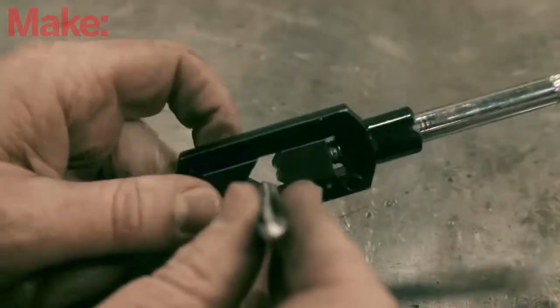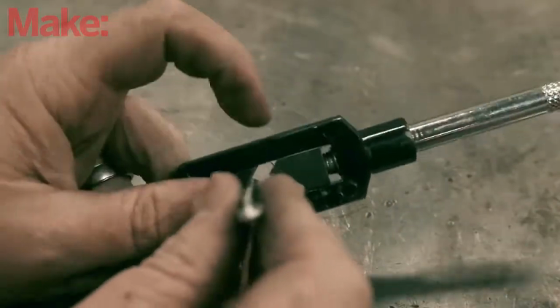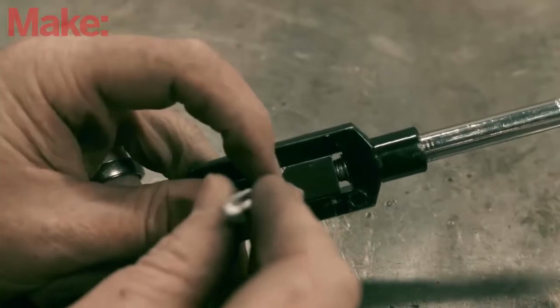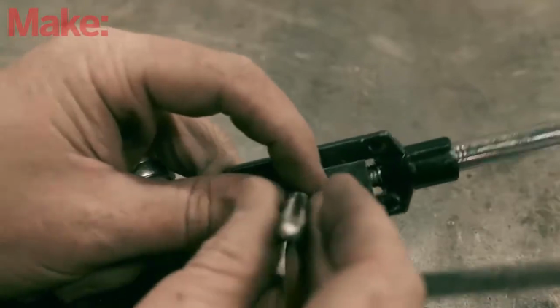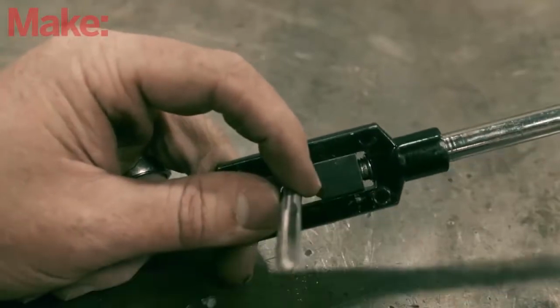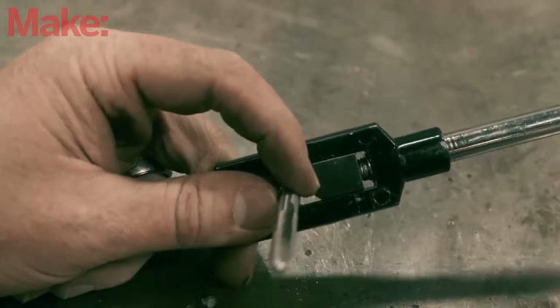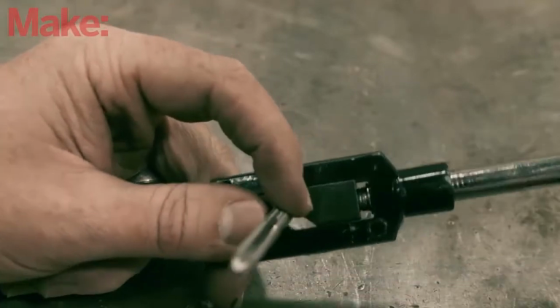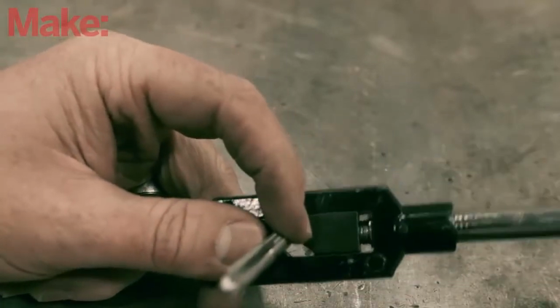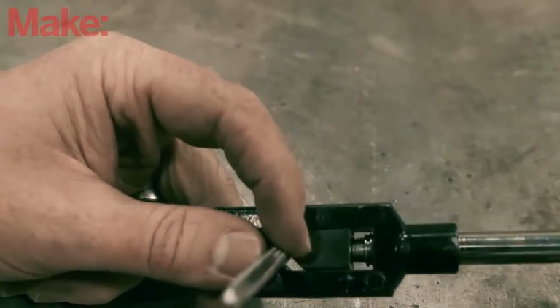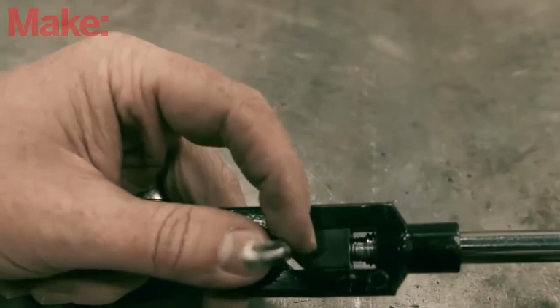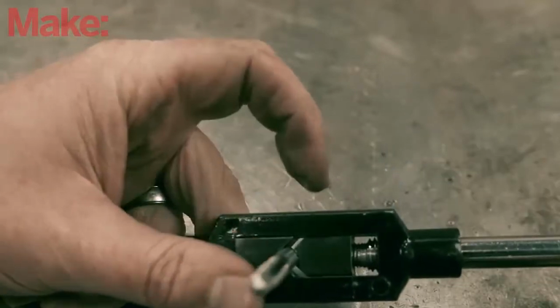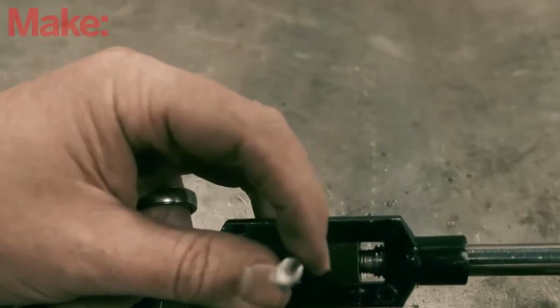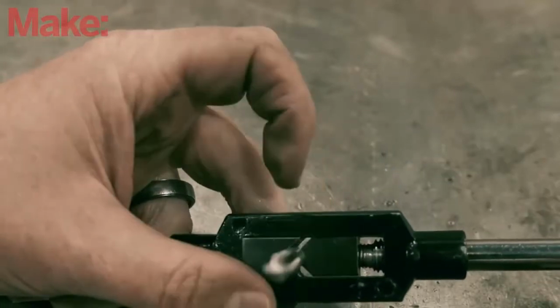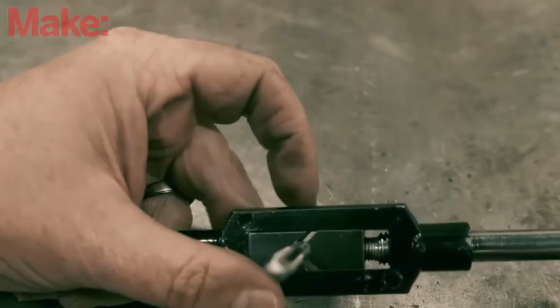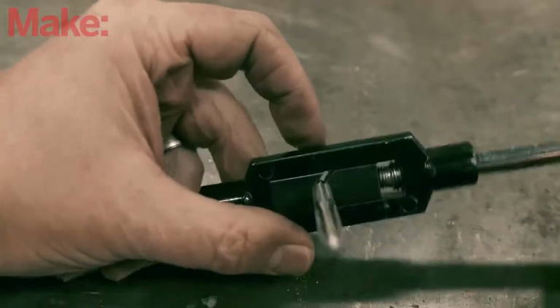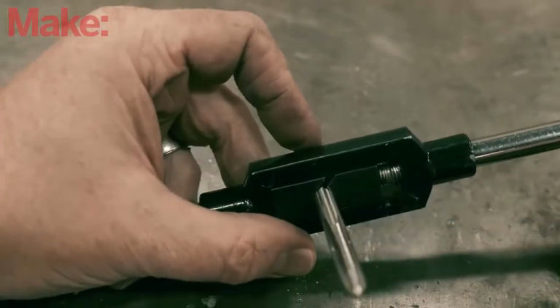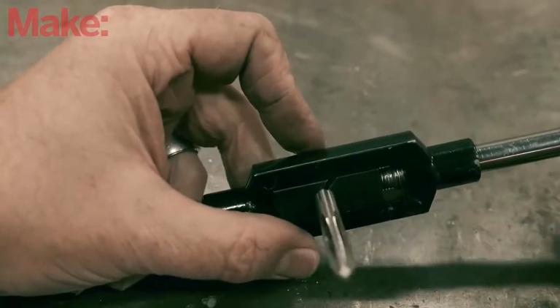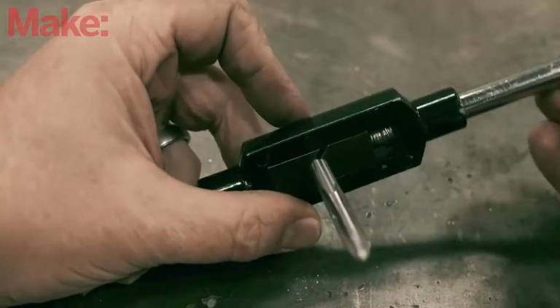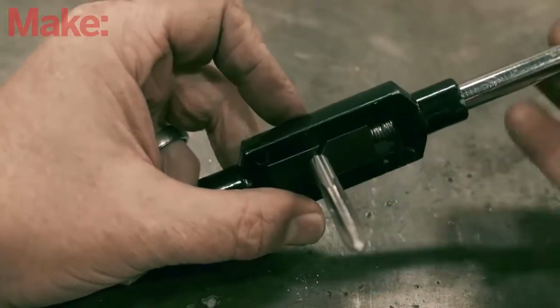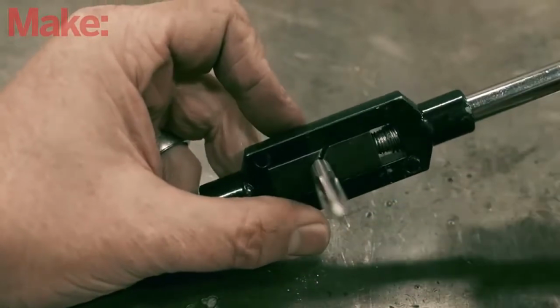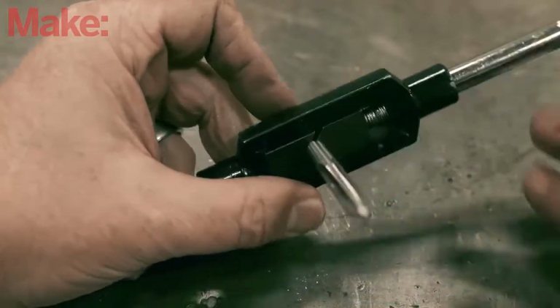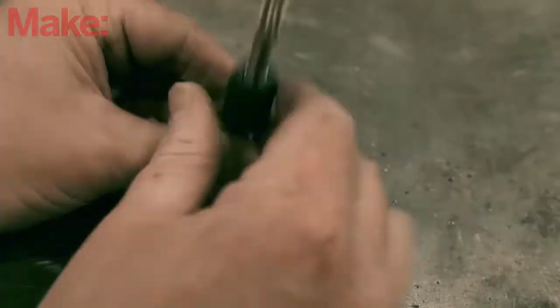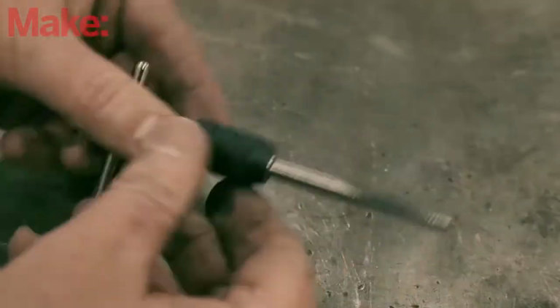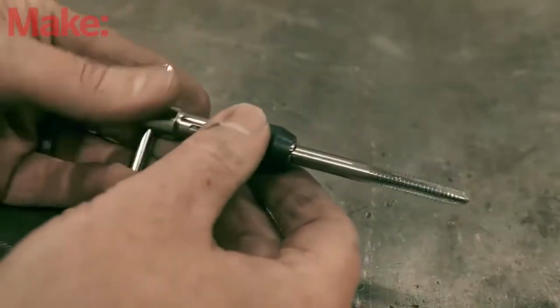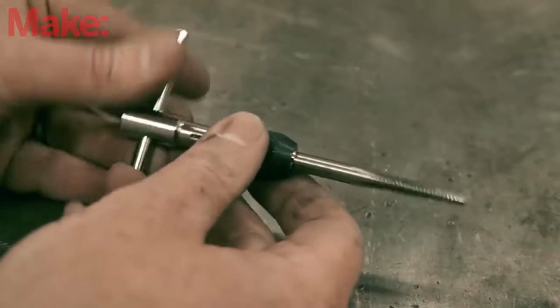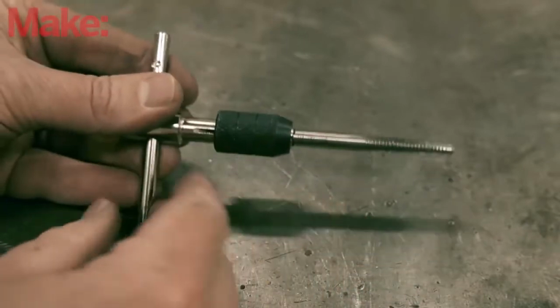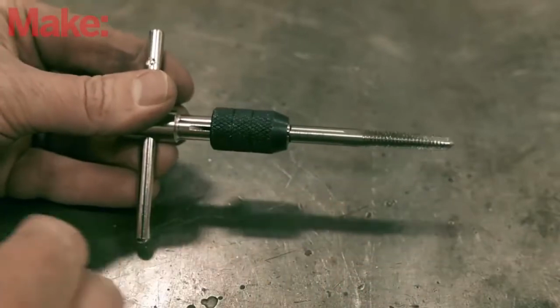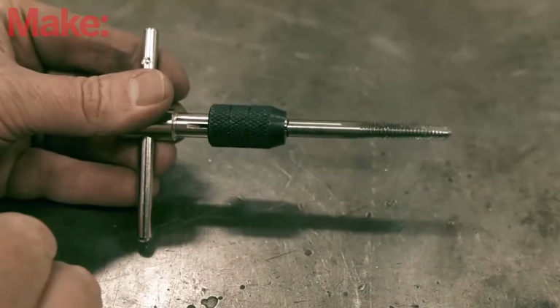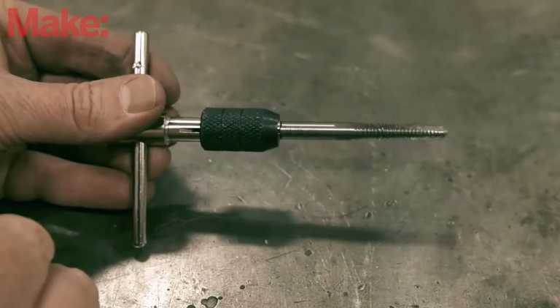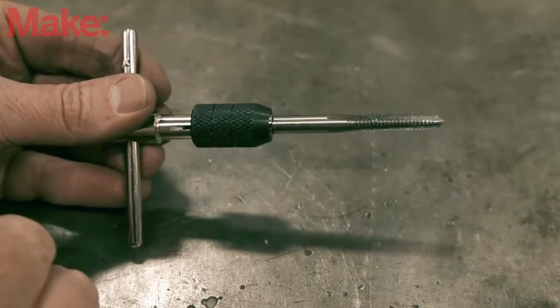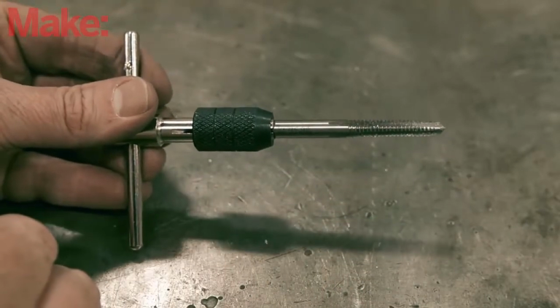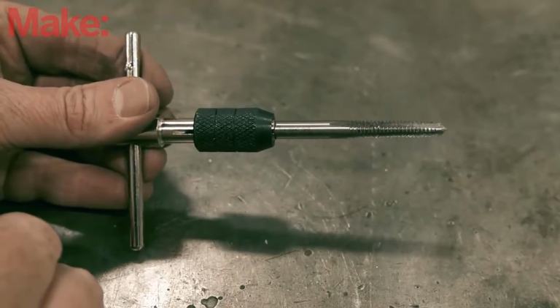Insert the square end of the tap into the adjustable jaws of the tap wrench and twist the handle to tighten the jaws. If you don't have enough clearance for the handle, you can use a T-wrench. These smaller alternatives are great anywhere a normal tap wrench won't fit.